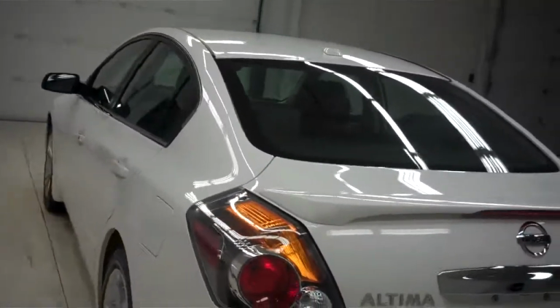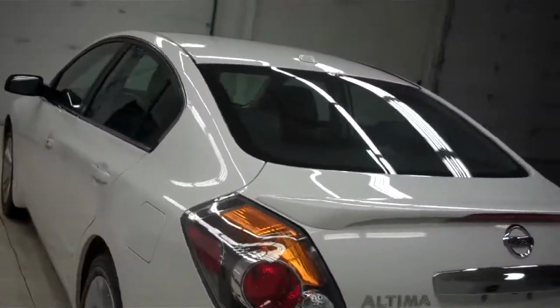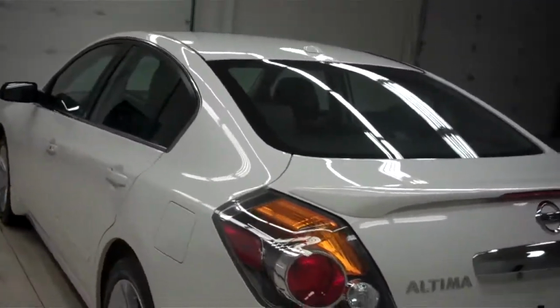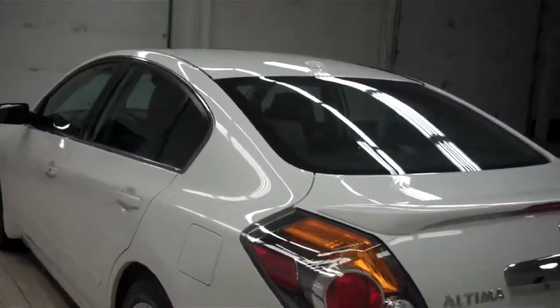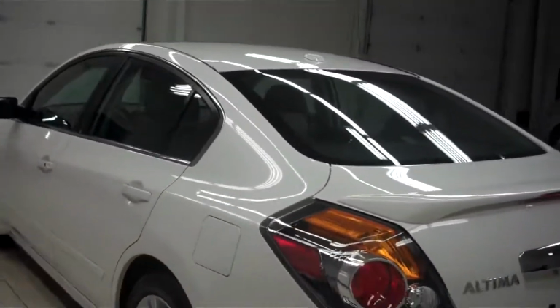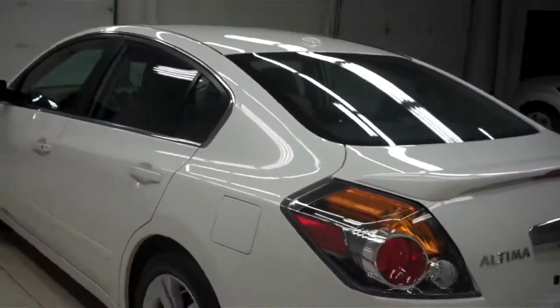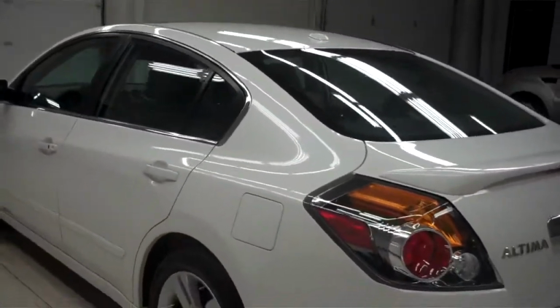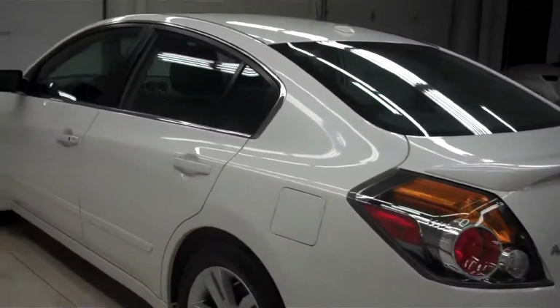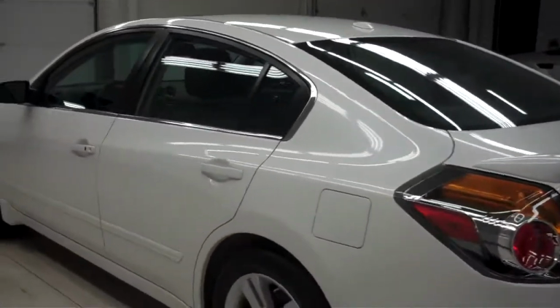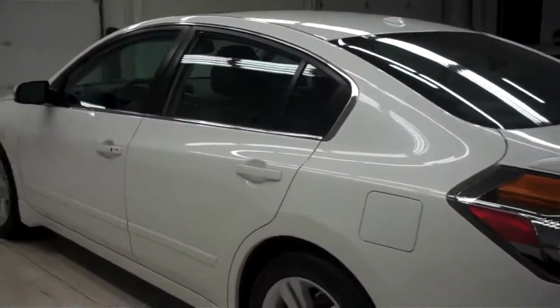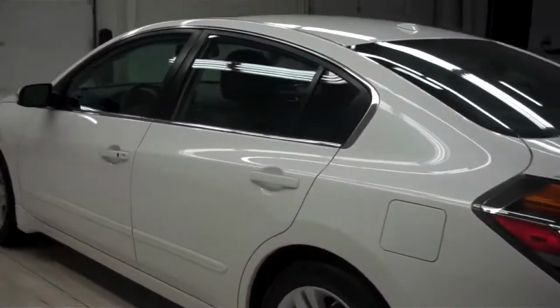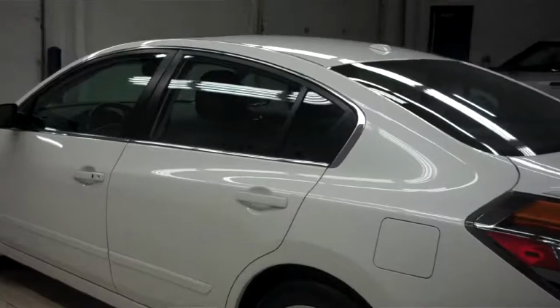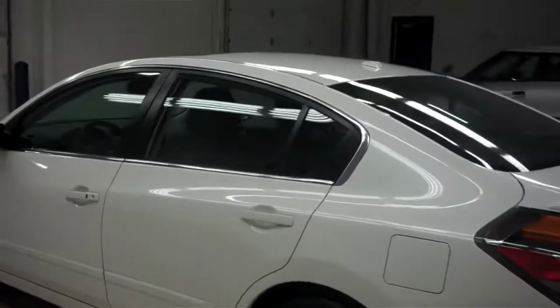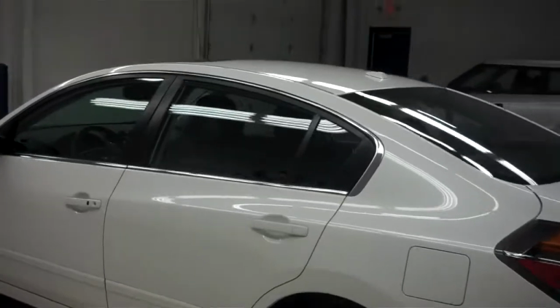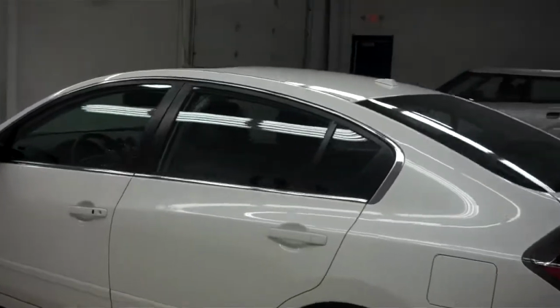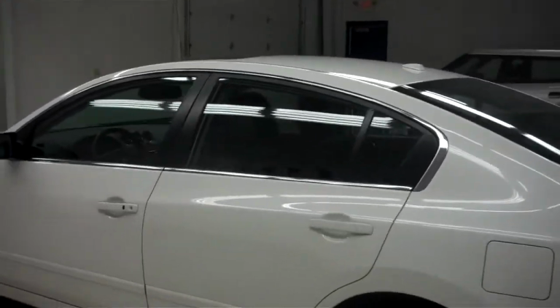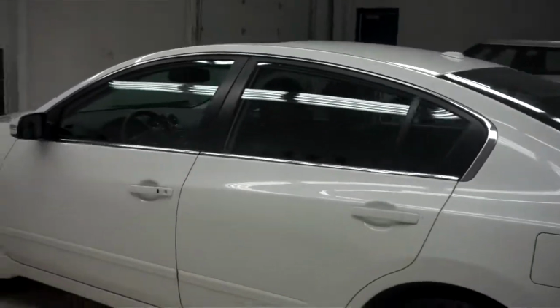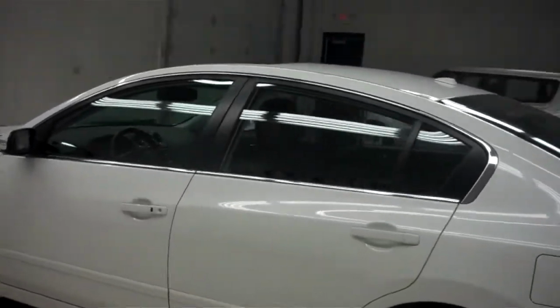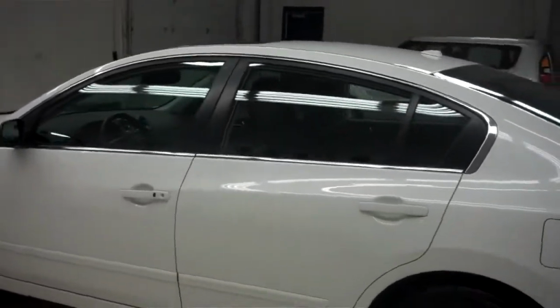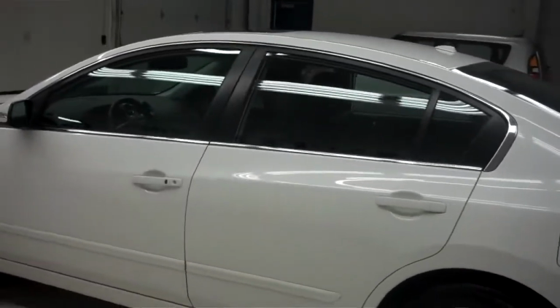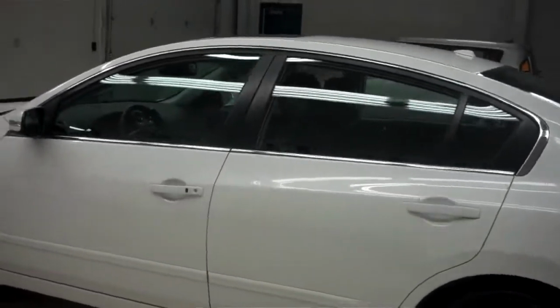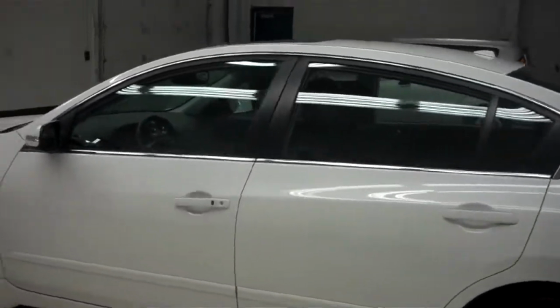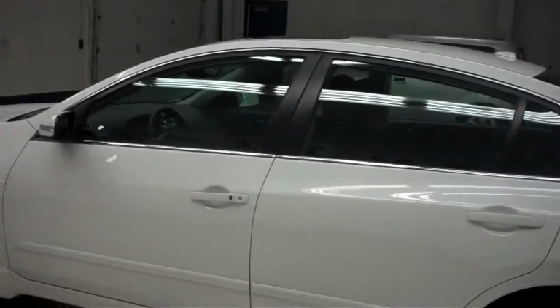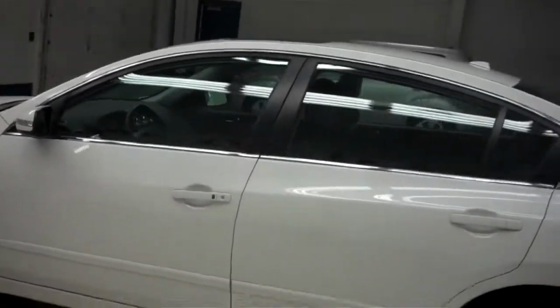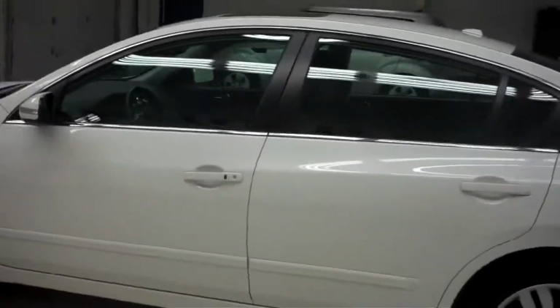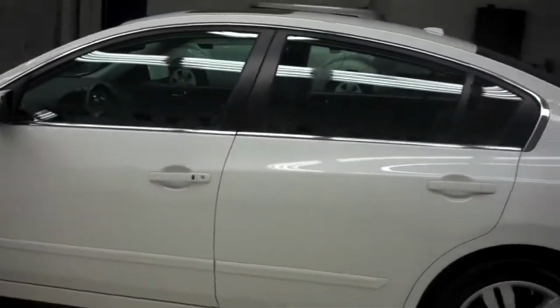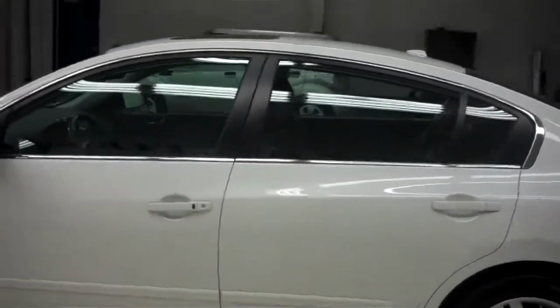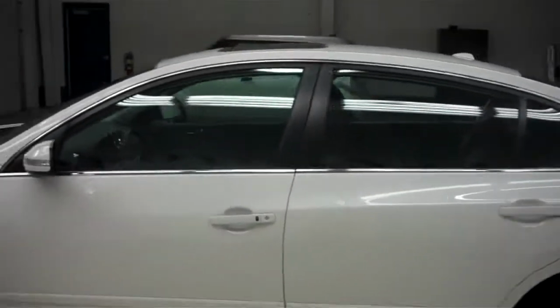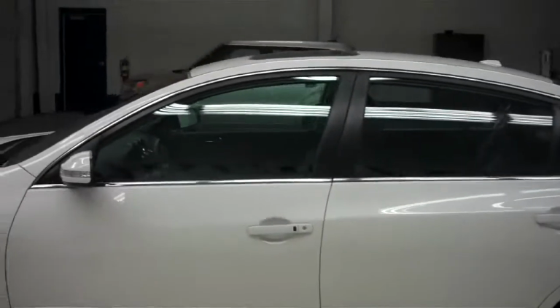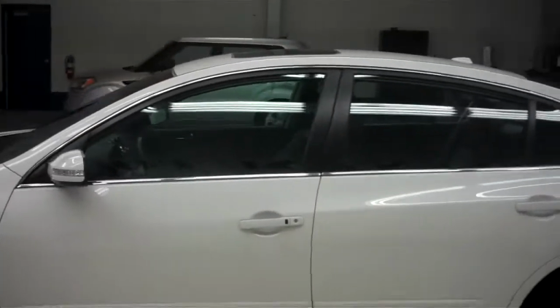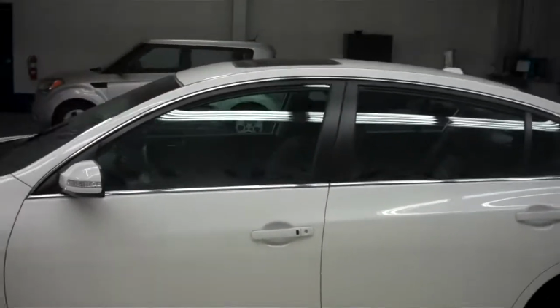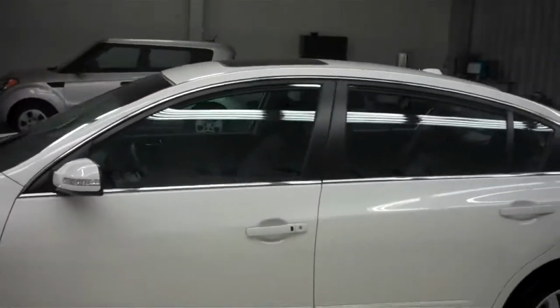We do these videos here at Lenz Truck Center so that way if you do live a distance away, you'll be able to see the vehicle inside and out before you take the trip here to see it in person.